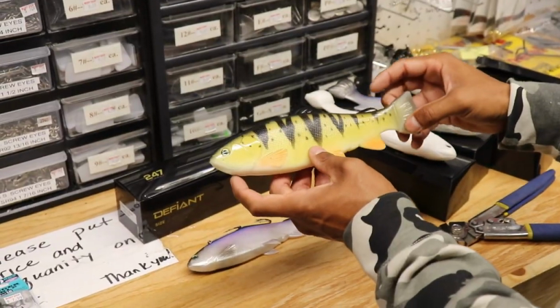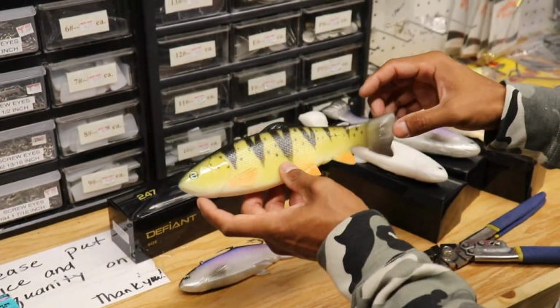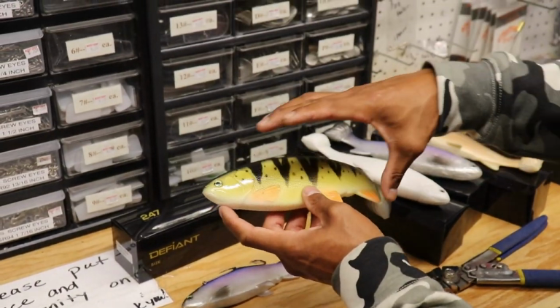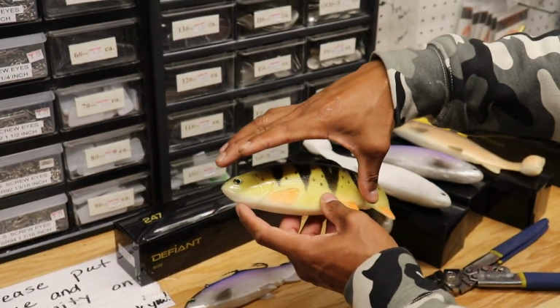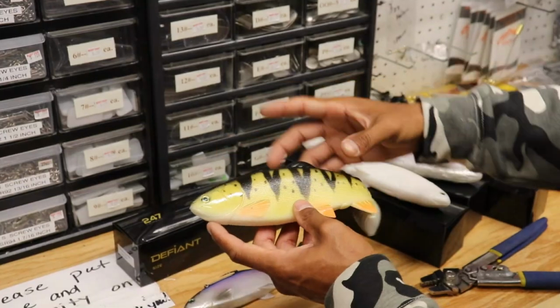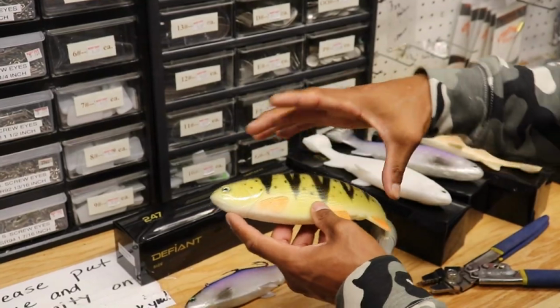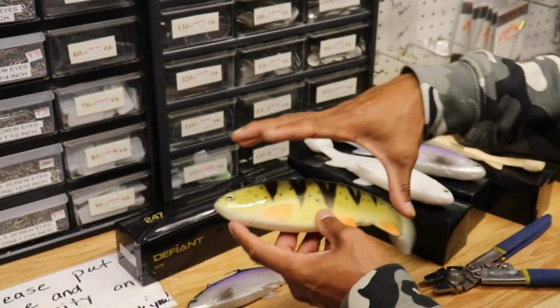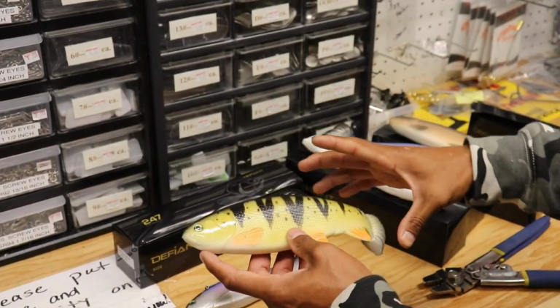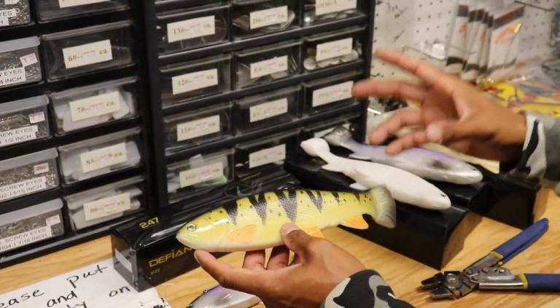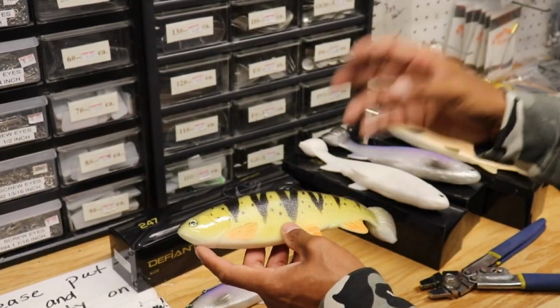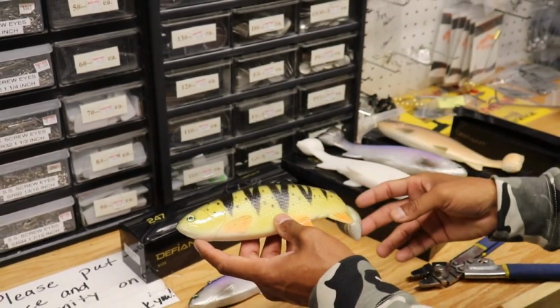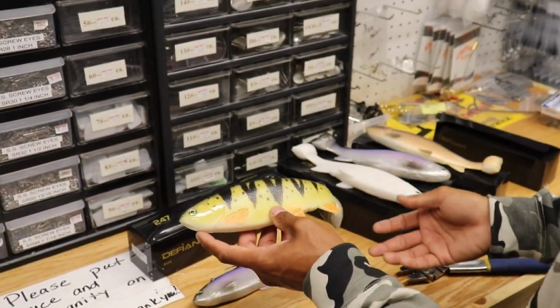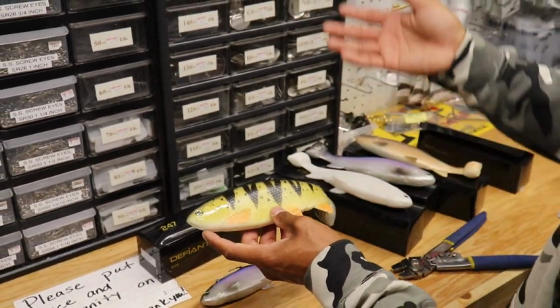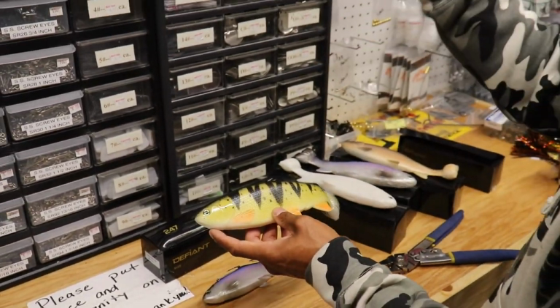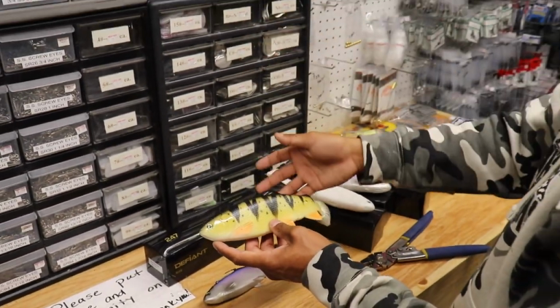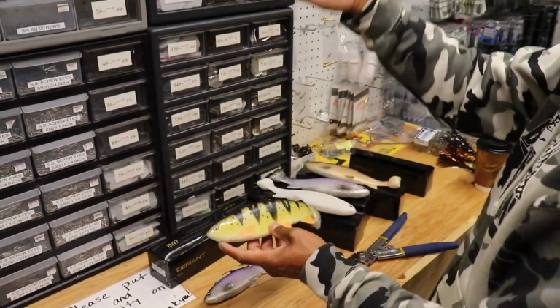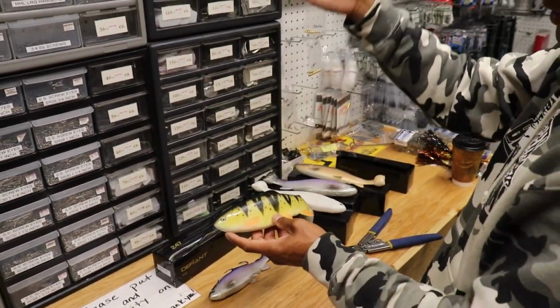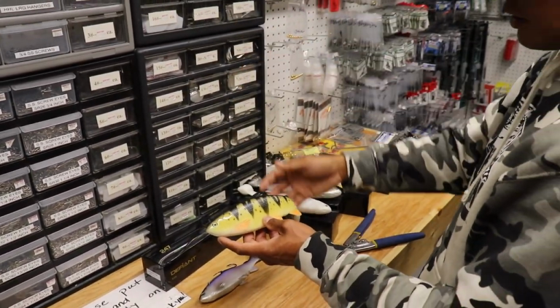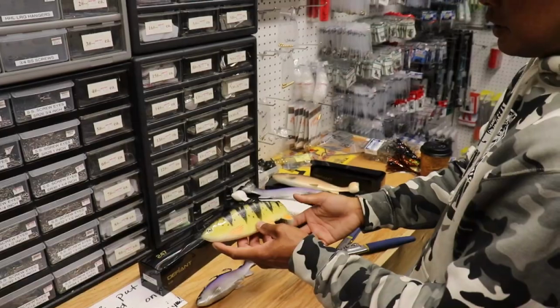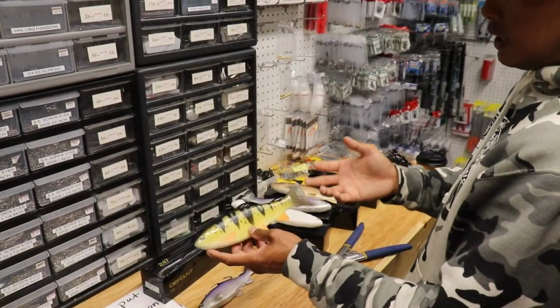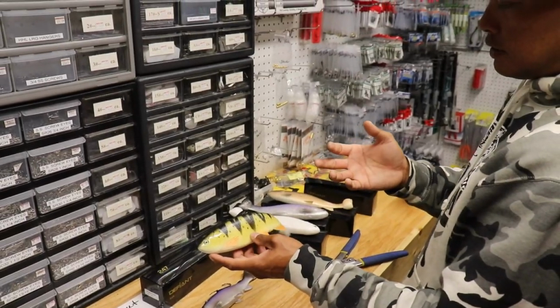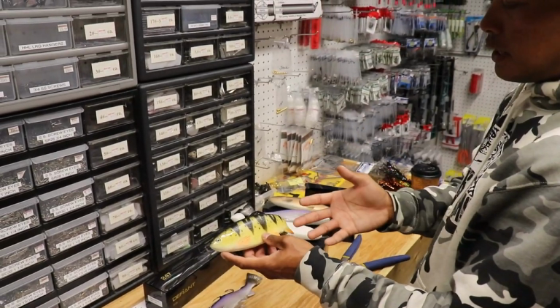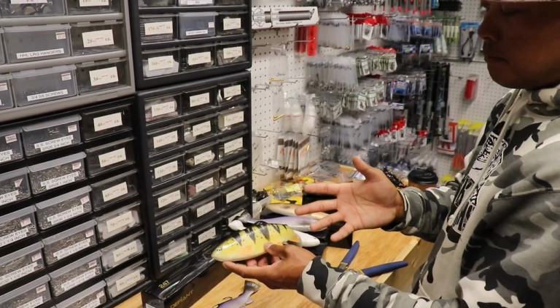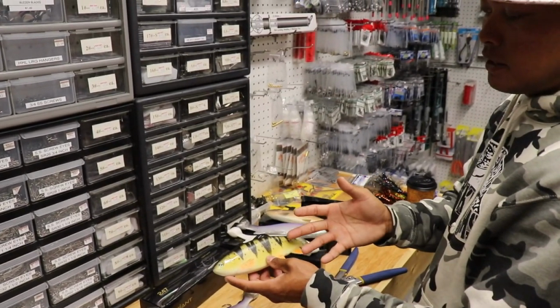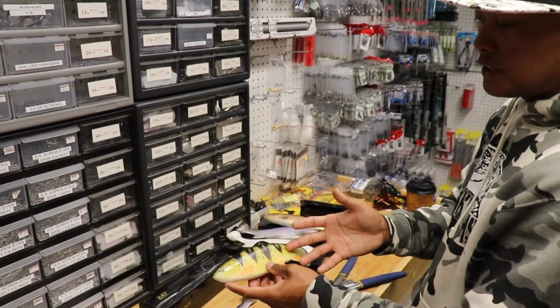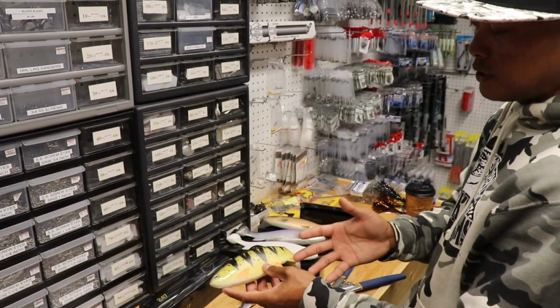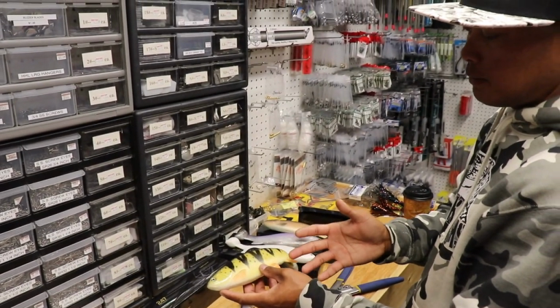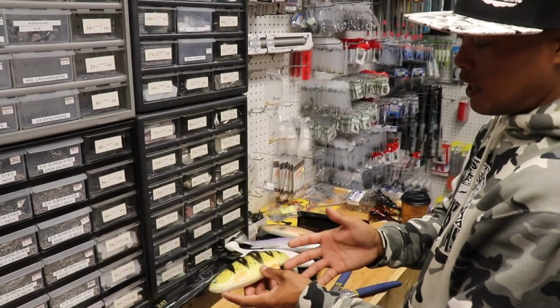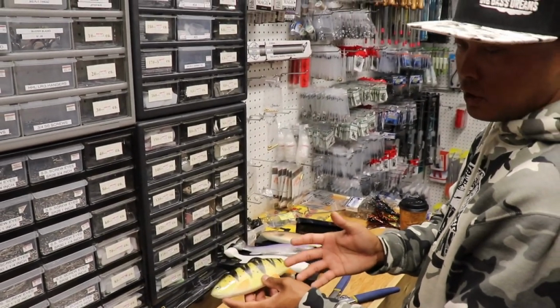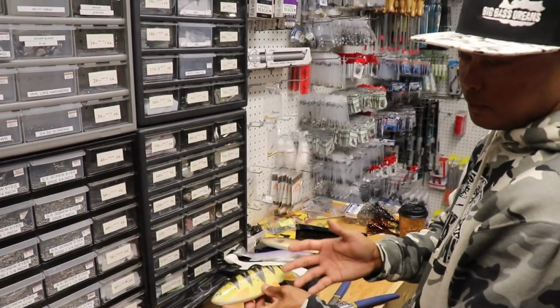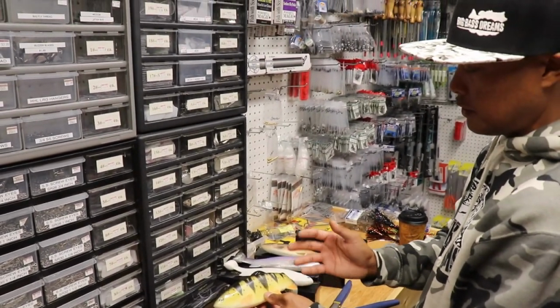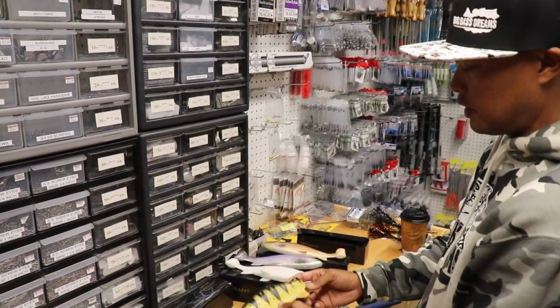We're also going to show you guys how to rig this bait with two treble hooks for fishing open water, fishing mid column, high in the column — something that many of the muskie guys will probably be a lot more comfortable with.